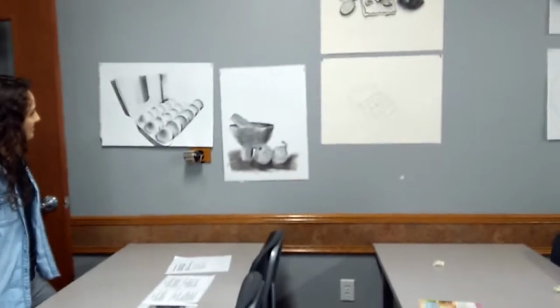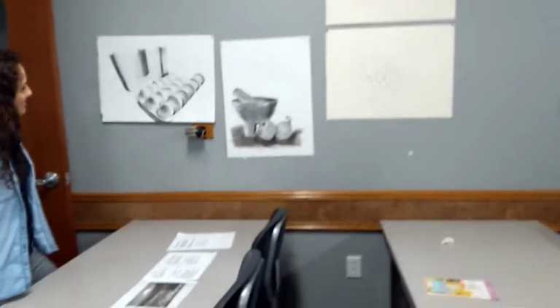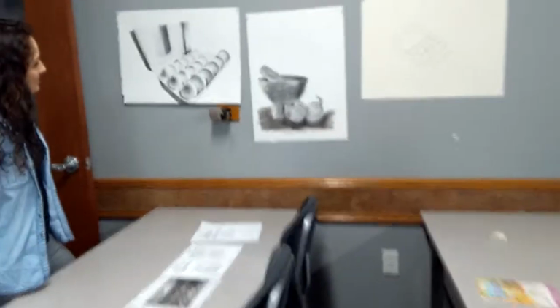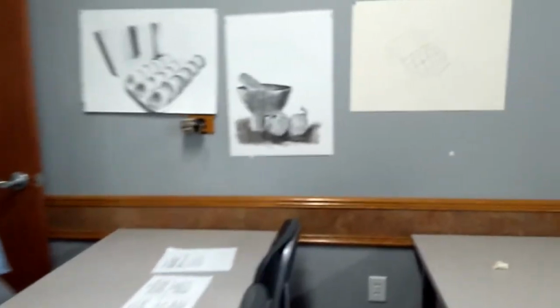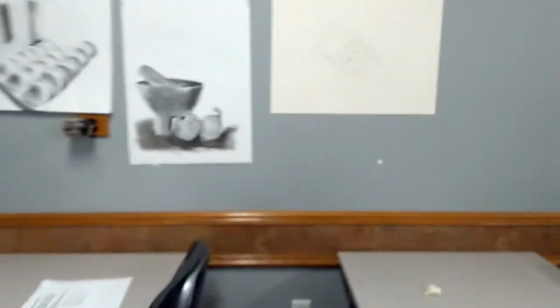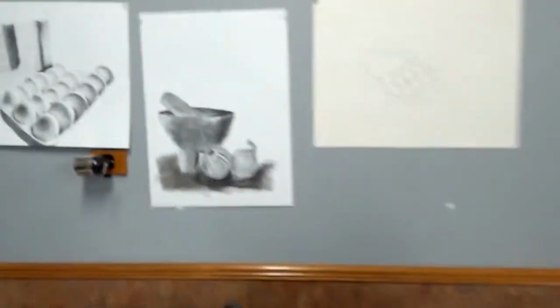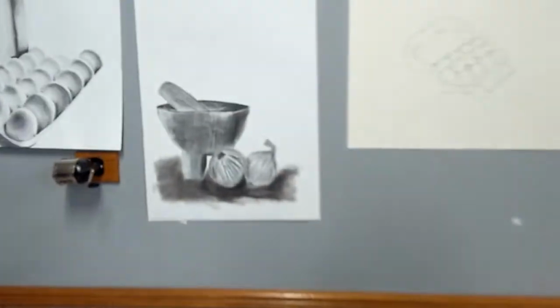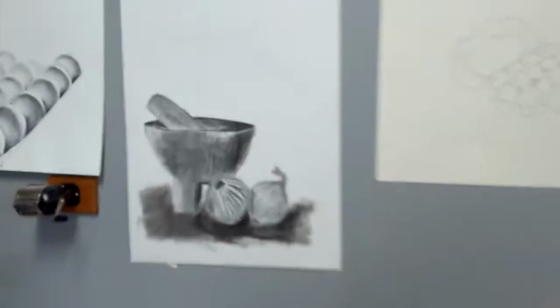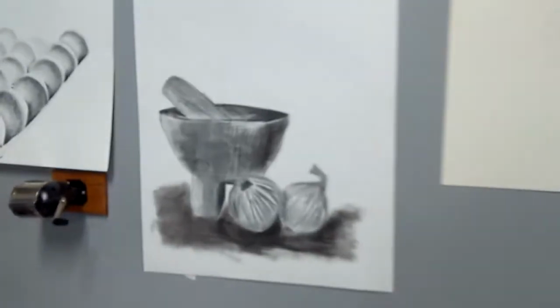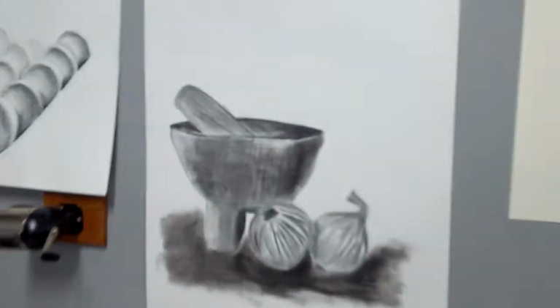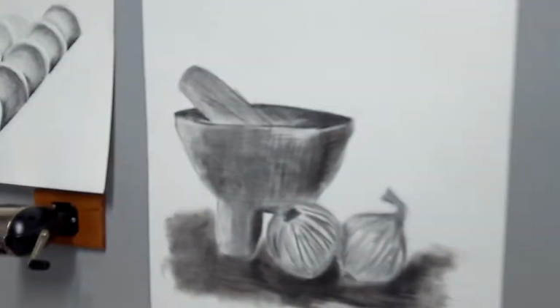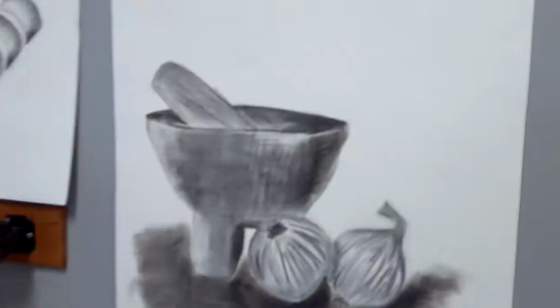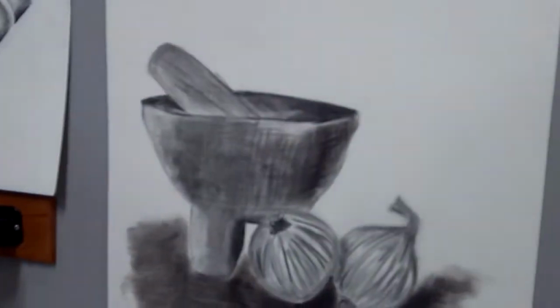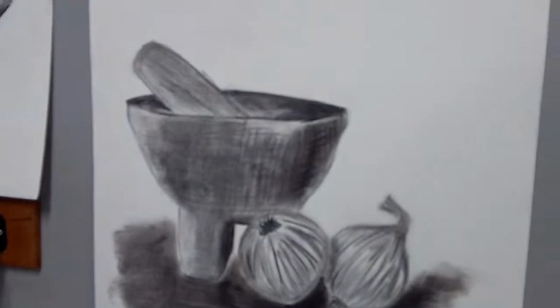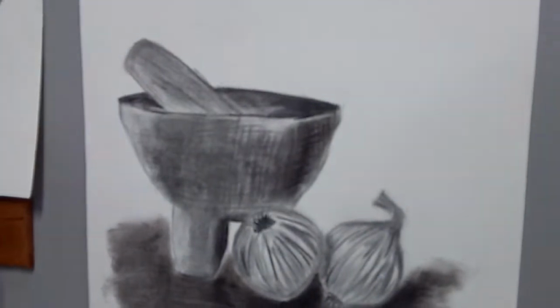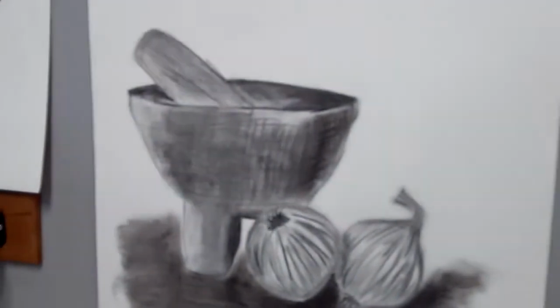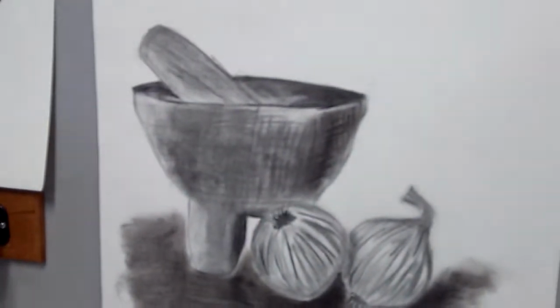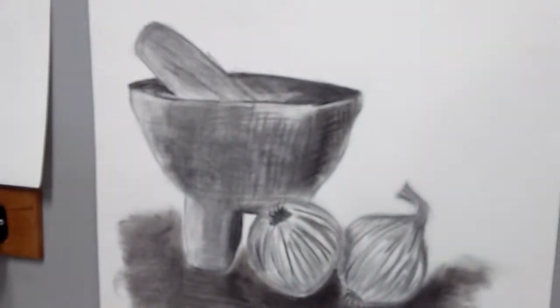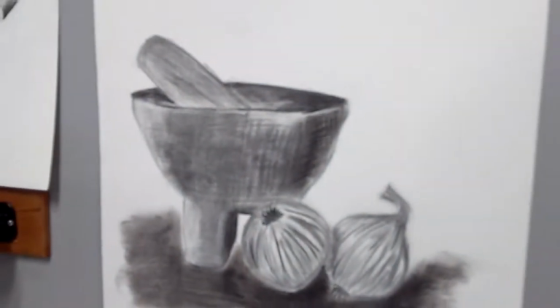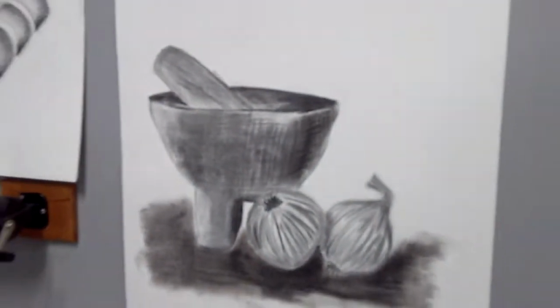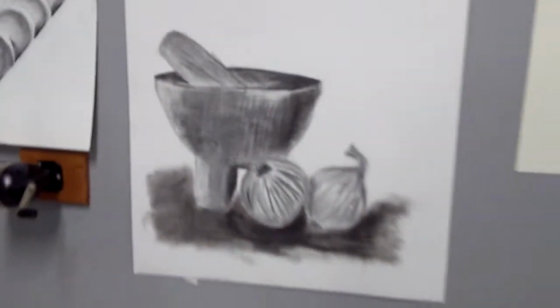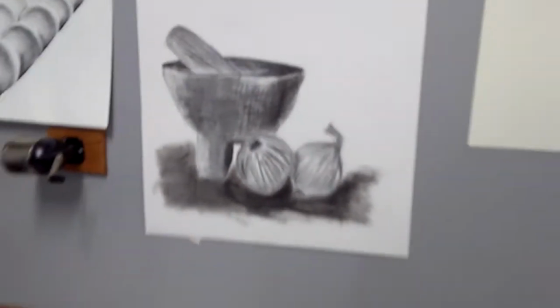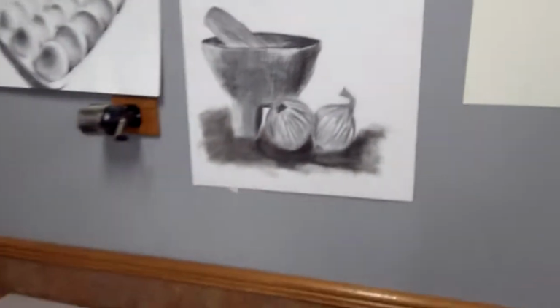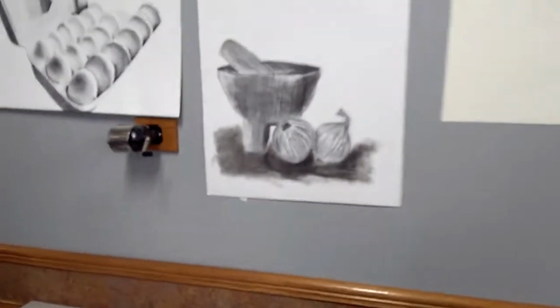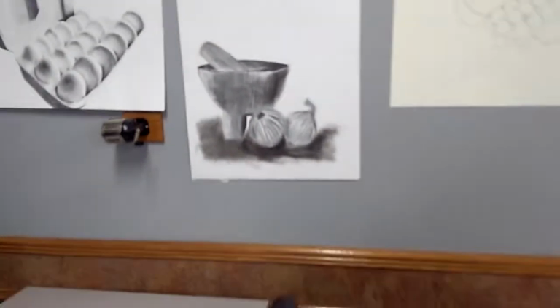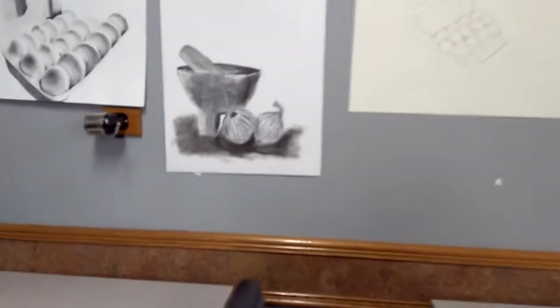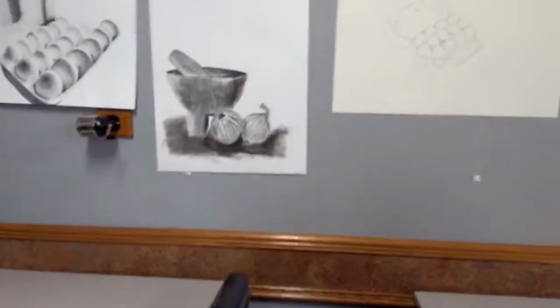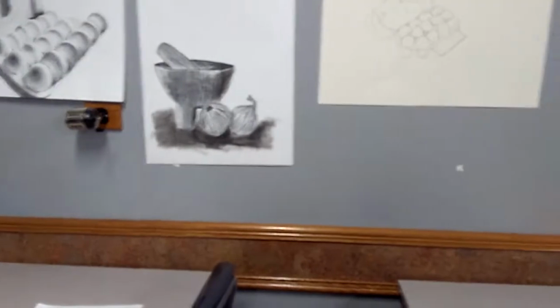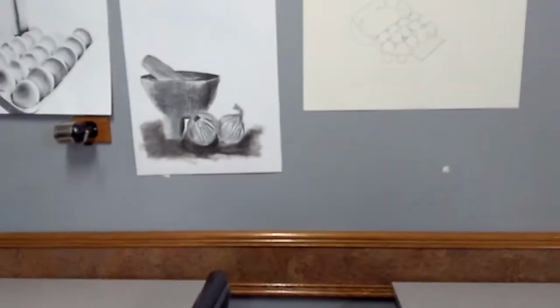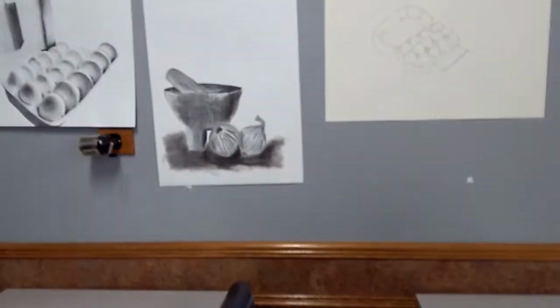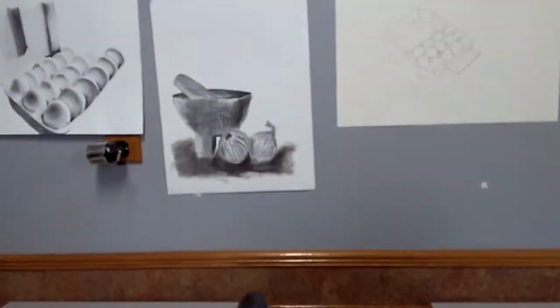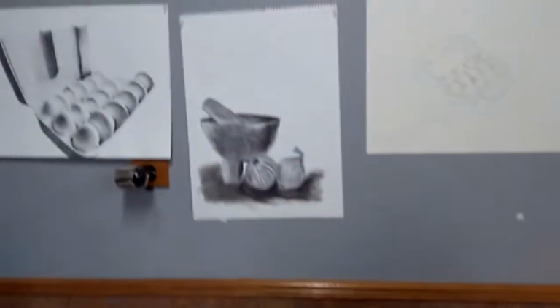So what about your still life? How long did that take and how was that working? She's got texture on here too — you can see she's got some lines if you get close up. And then she did — I think the one thing — did you use vine charcoal for that?